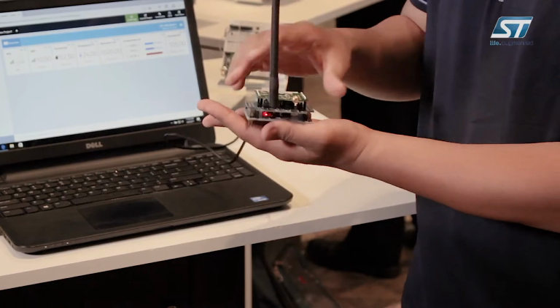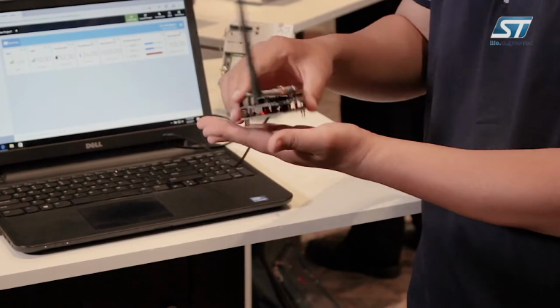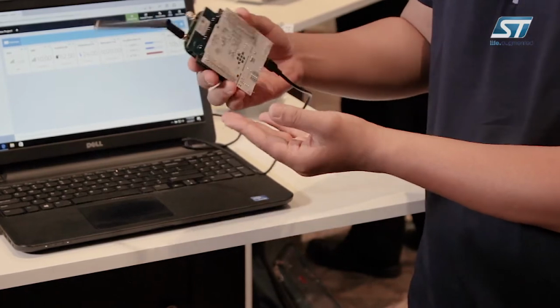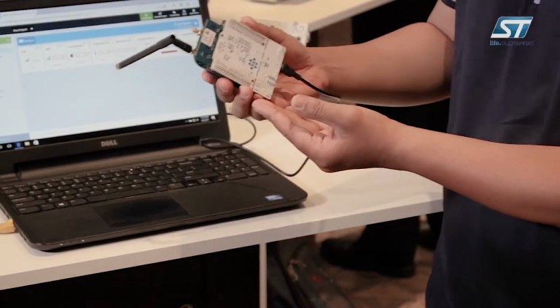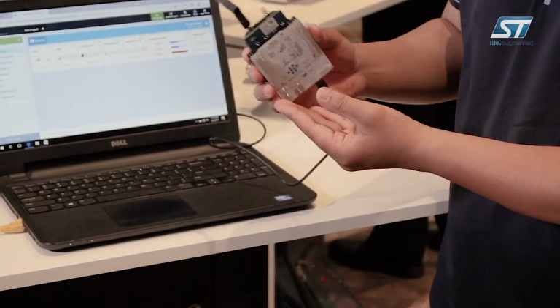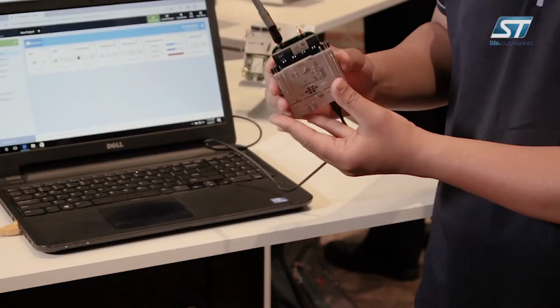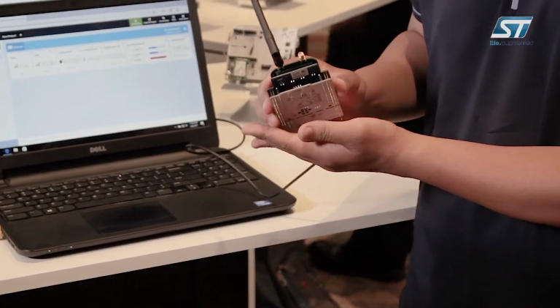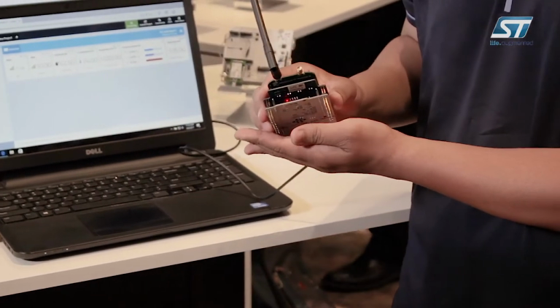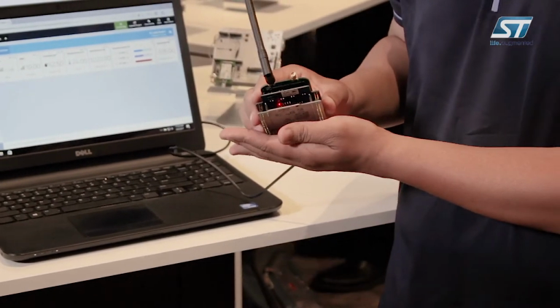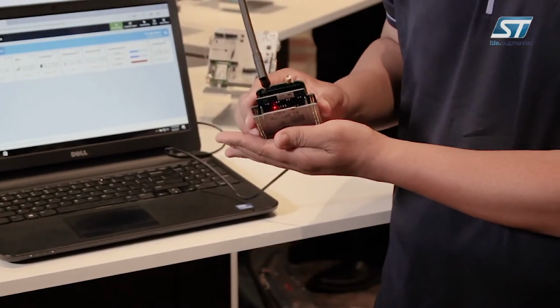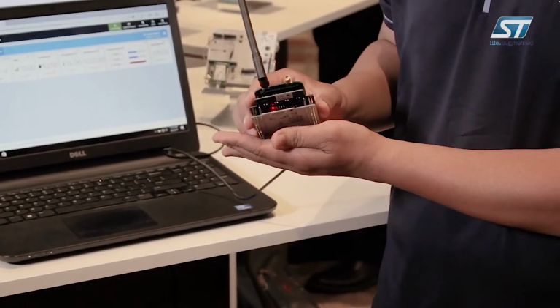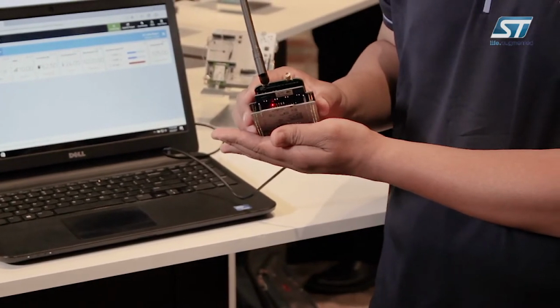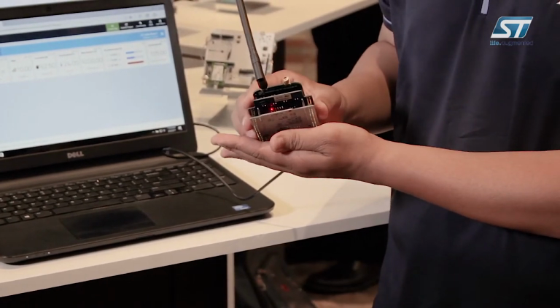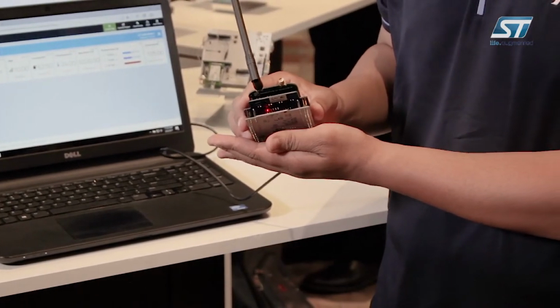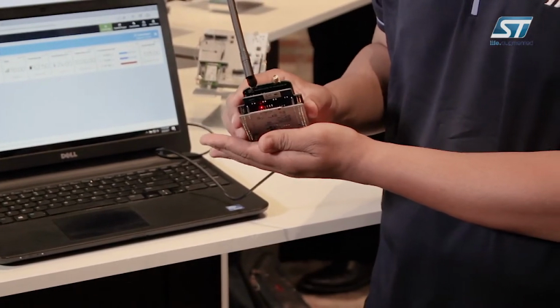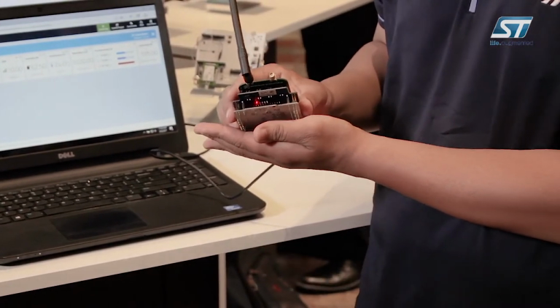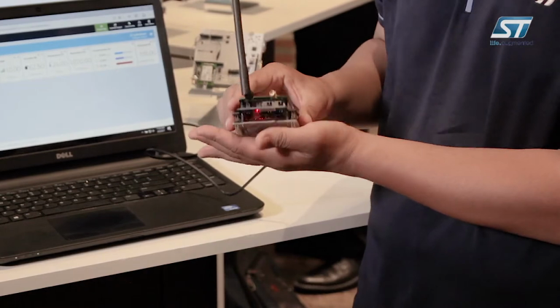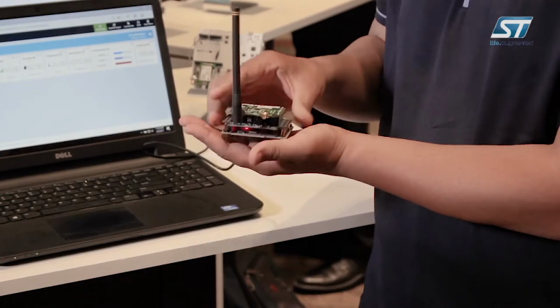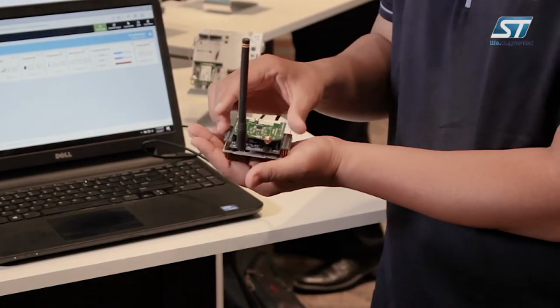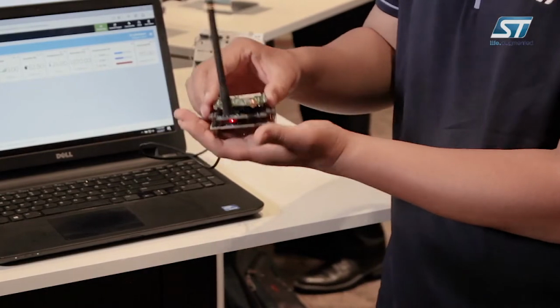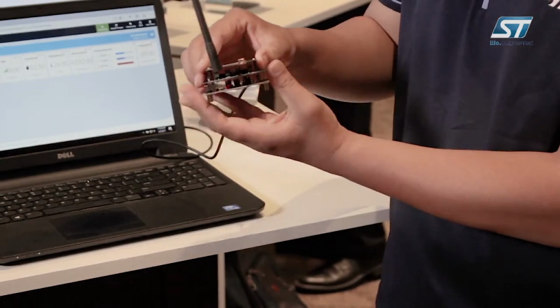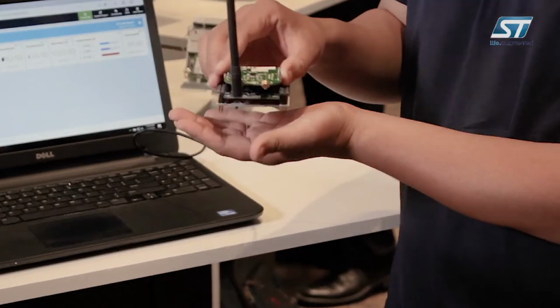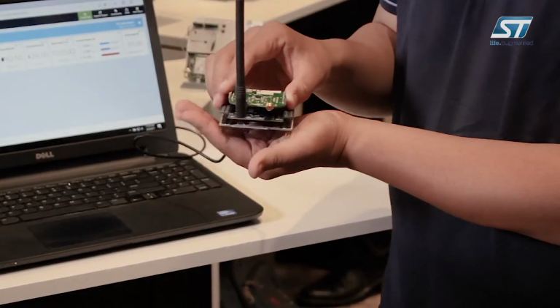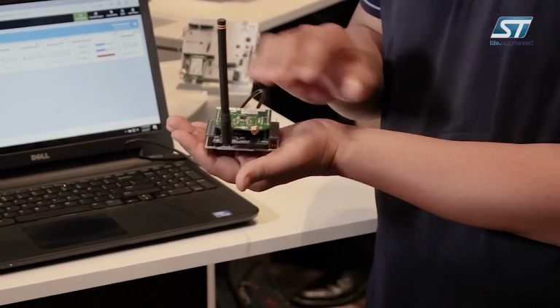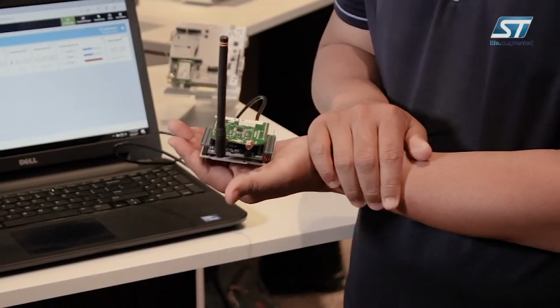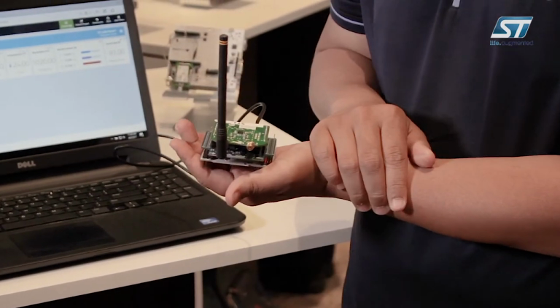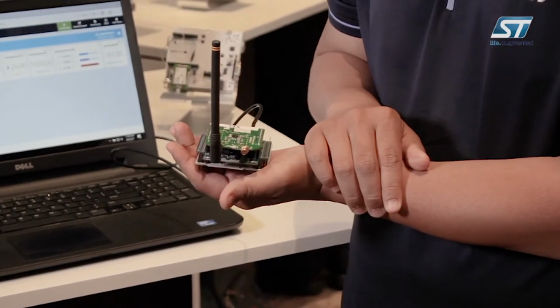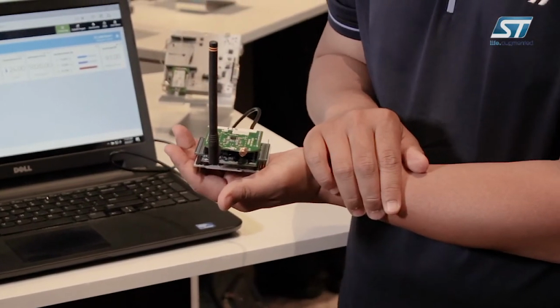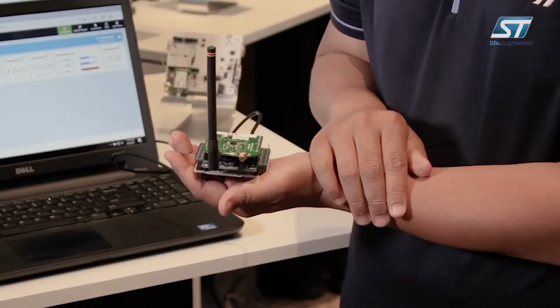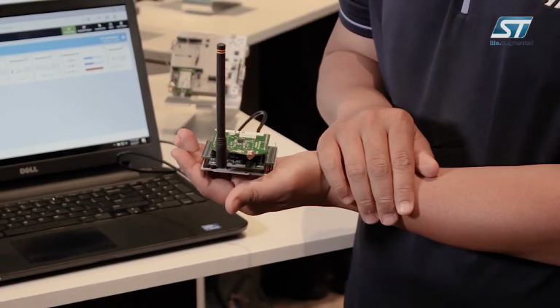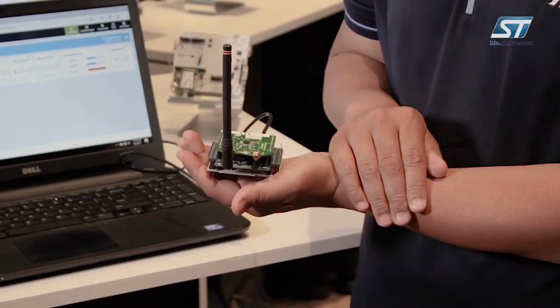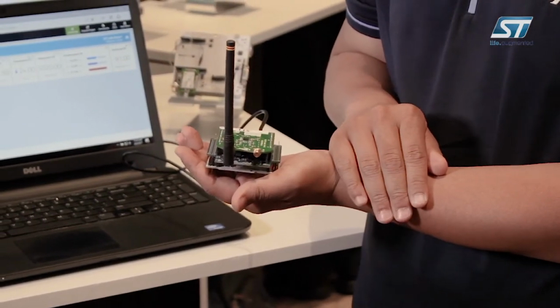On the bottom we have a STM32 M0 Plus, which is a STM32 L053, along with a MEMS sensor board that has accelerometer, magnetometer, gyroscope, and a bunch of other MEMS sensors.